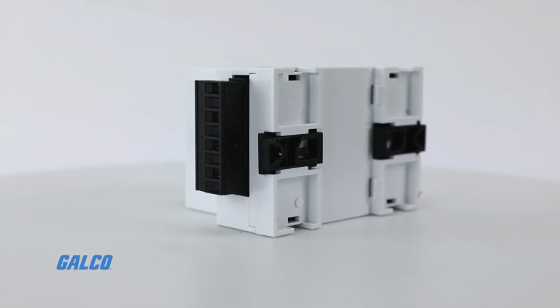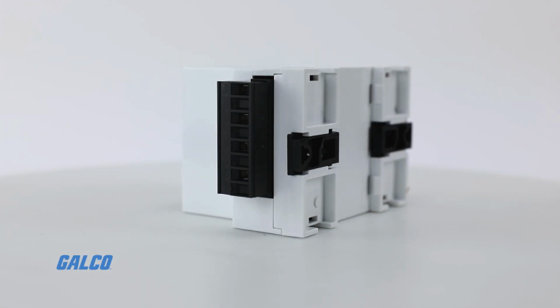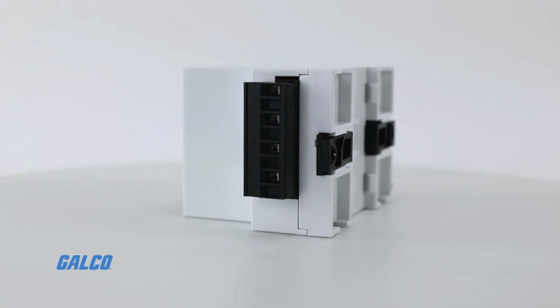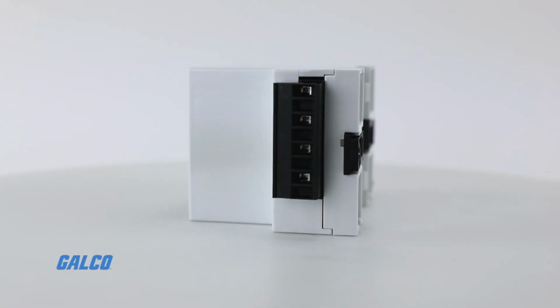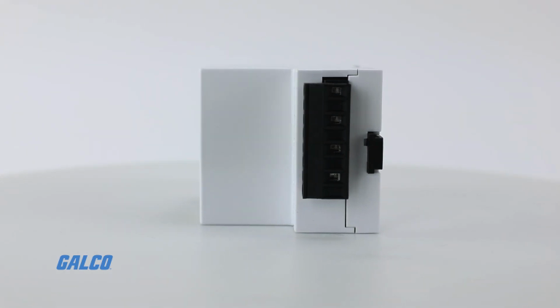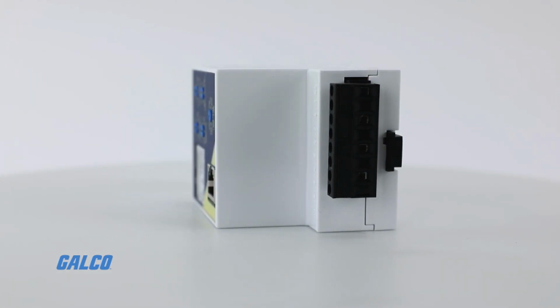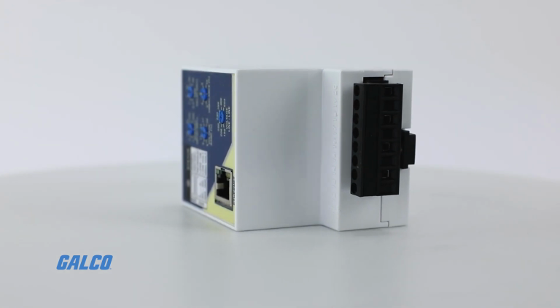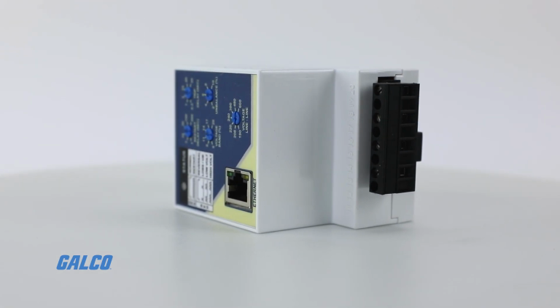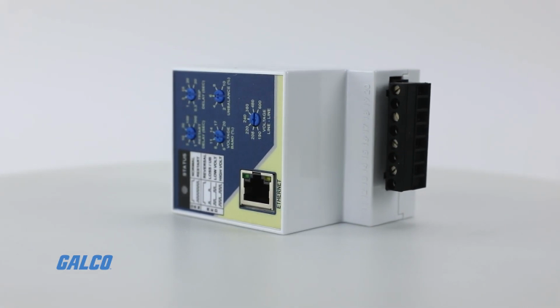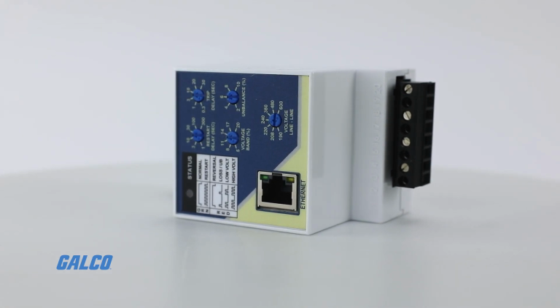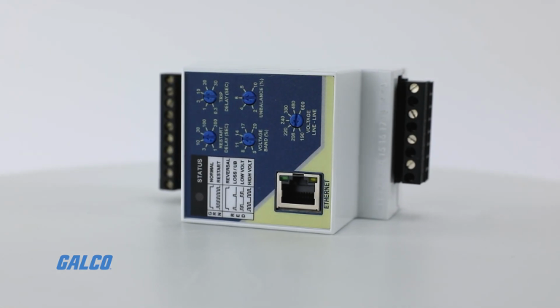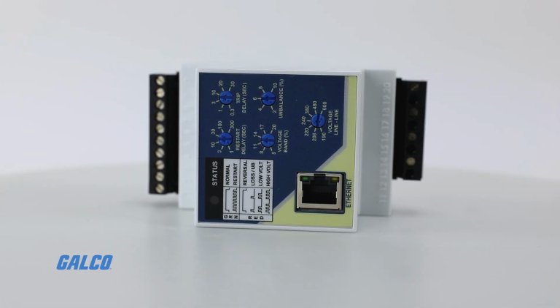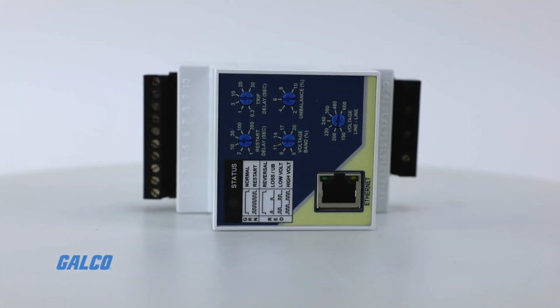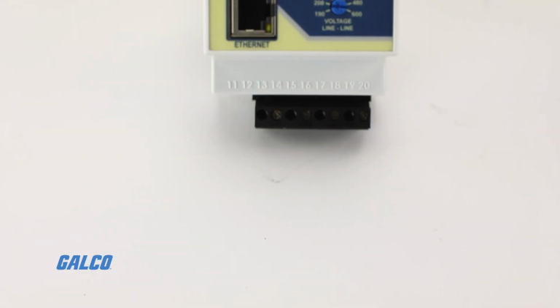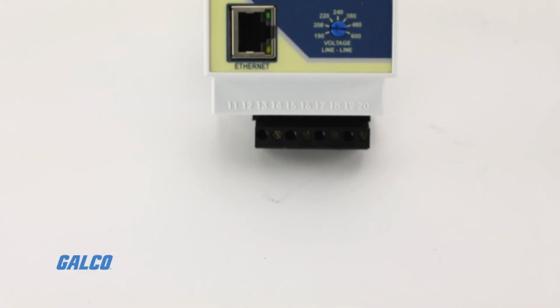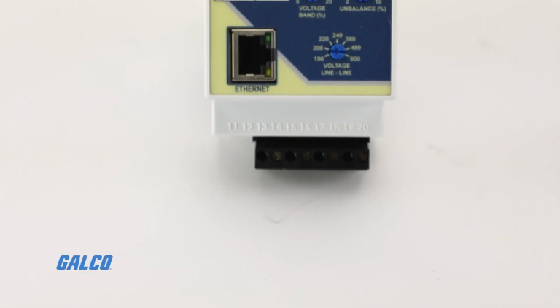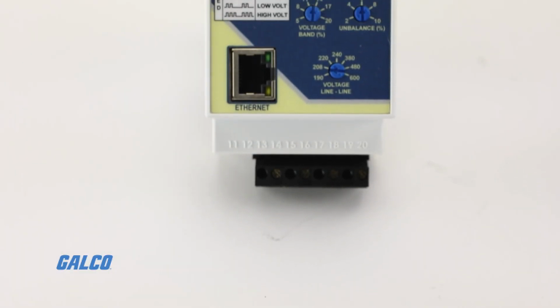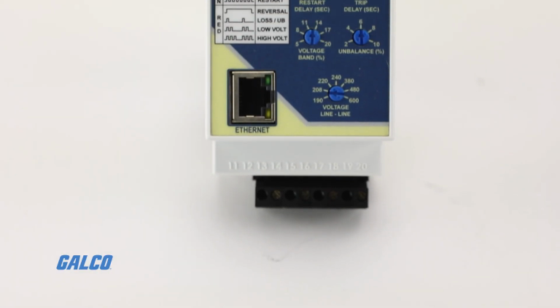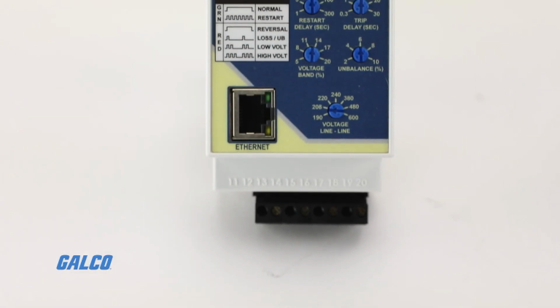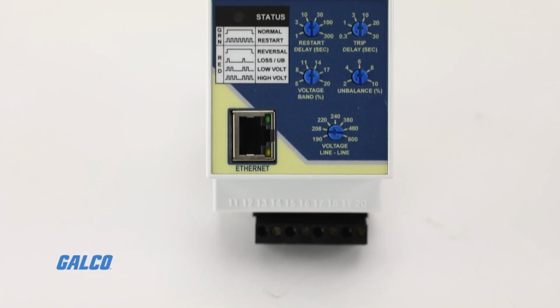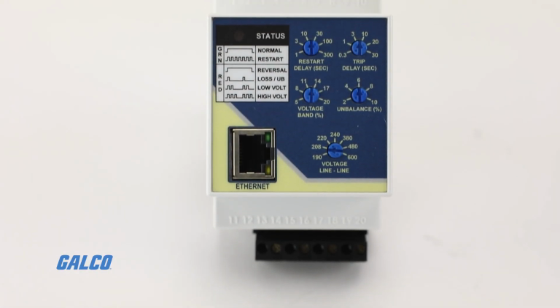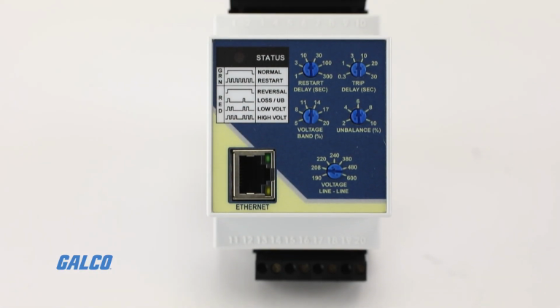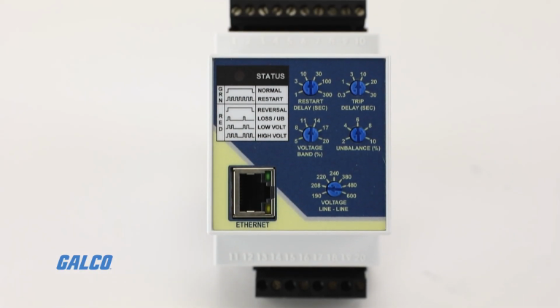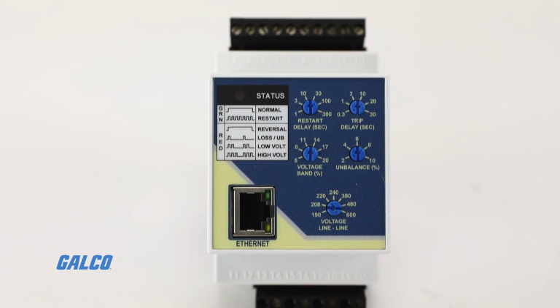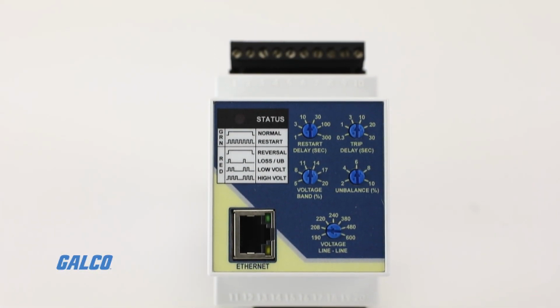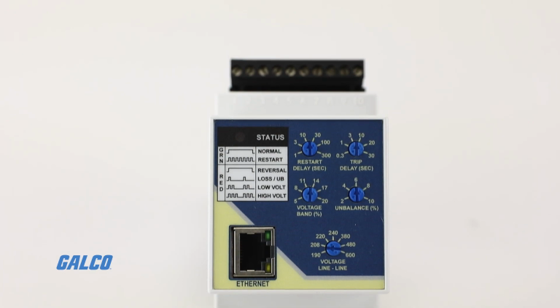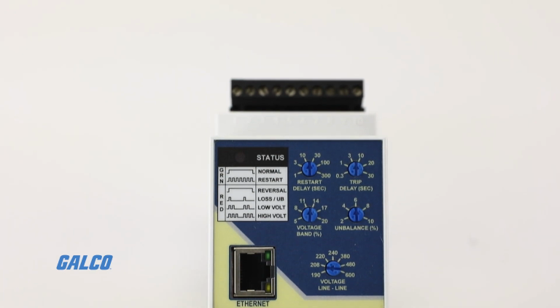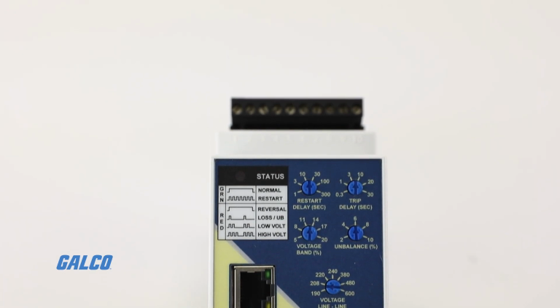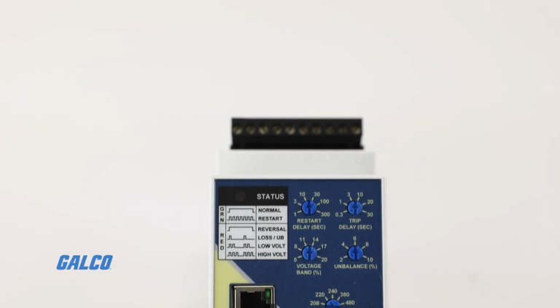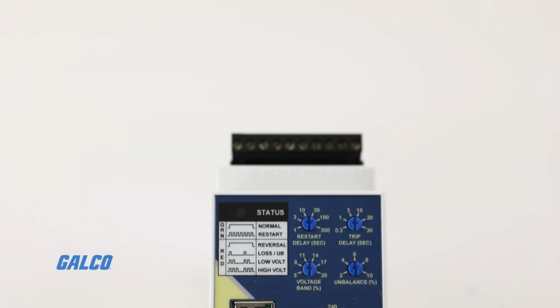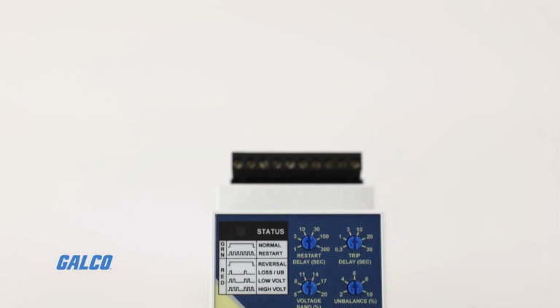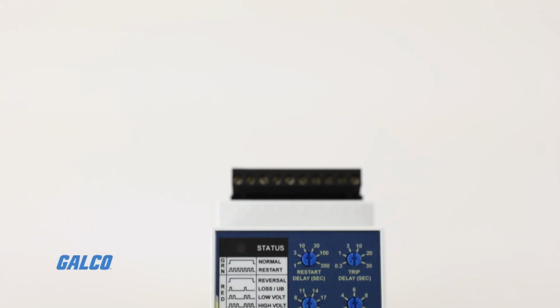under and over voltage, while monitoring three-phase system voltages and can detect single phasing — high, low, and unbalanced voltages — regardless of any regenerative voltages.